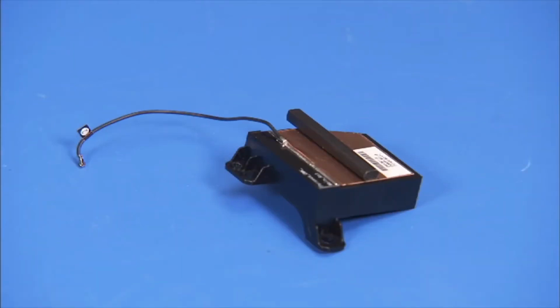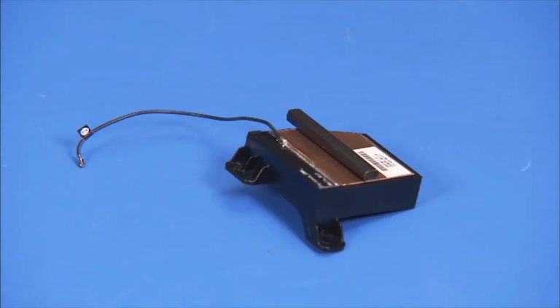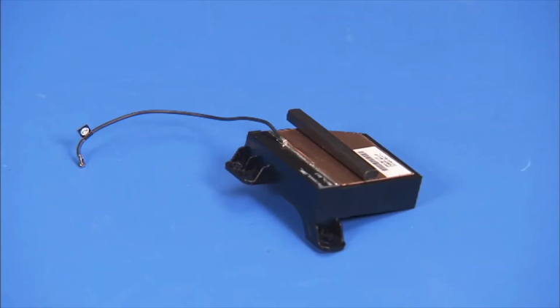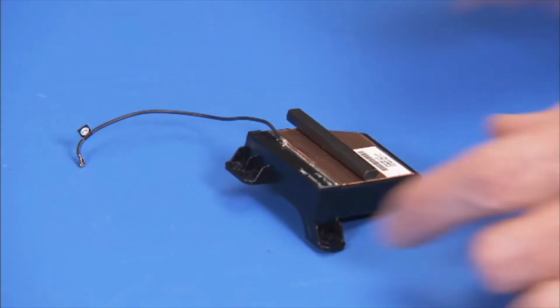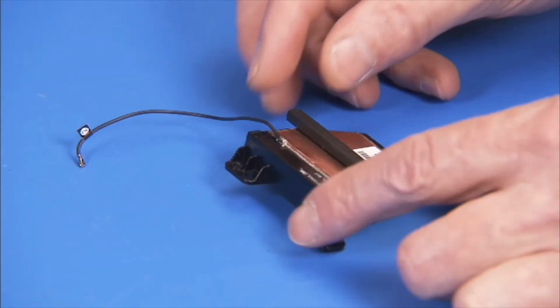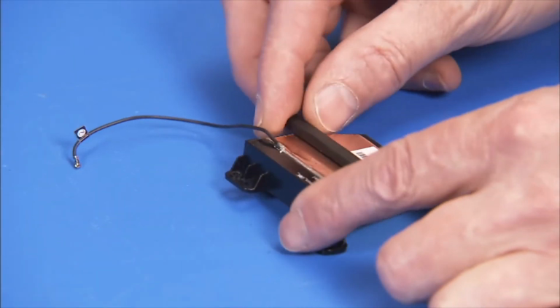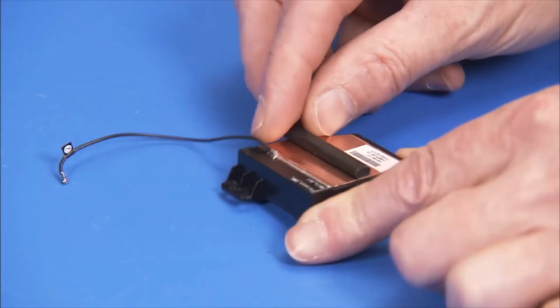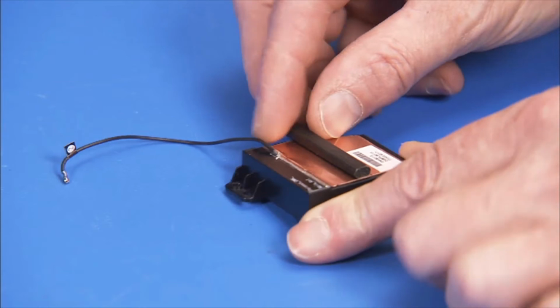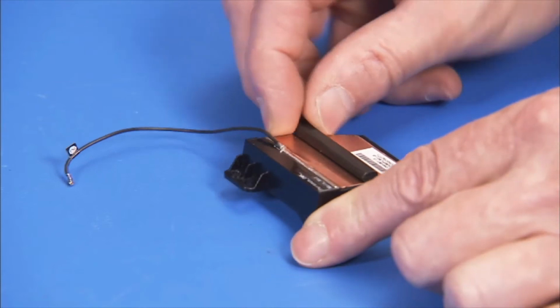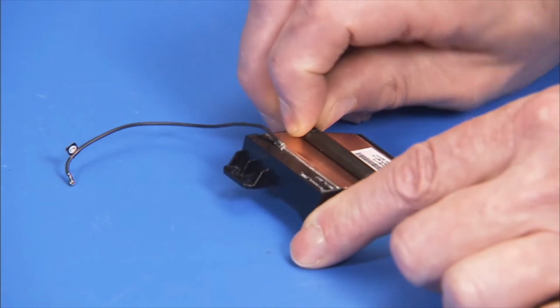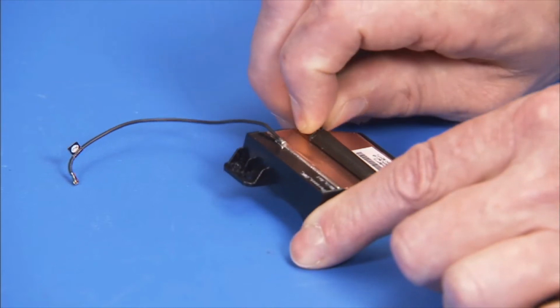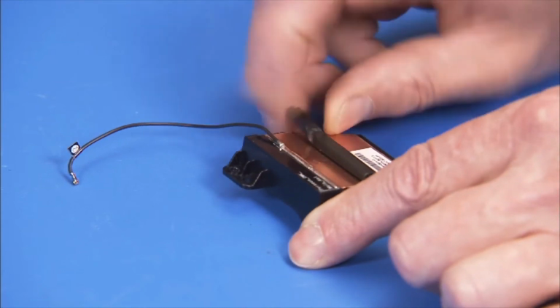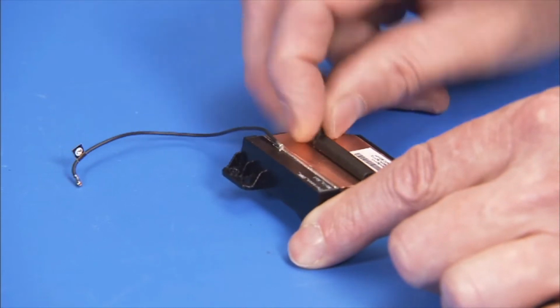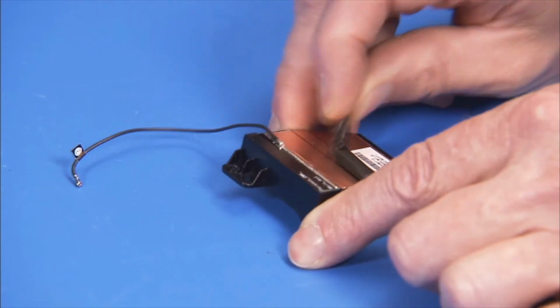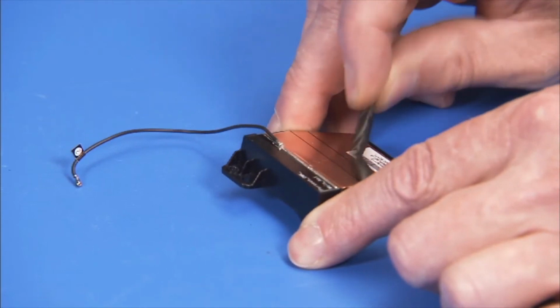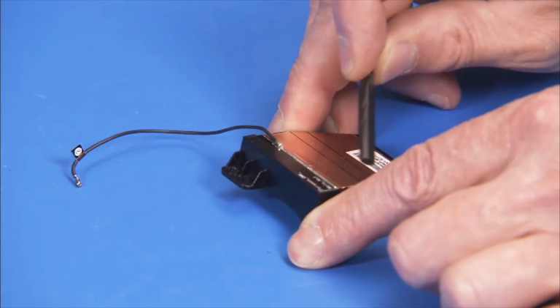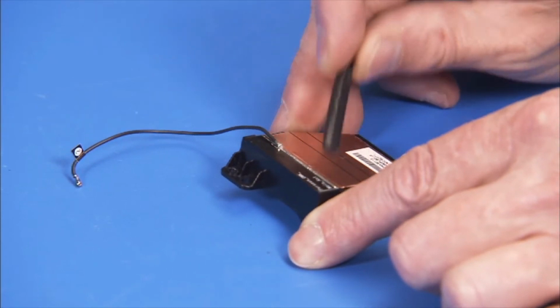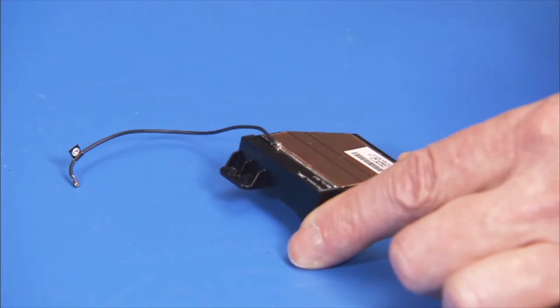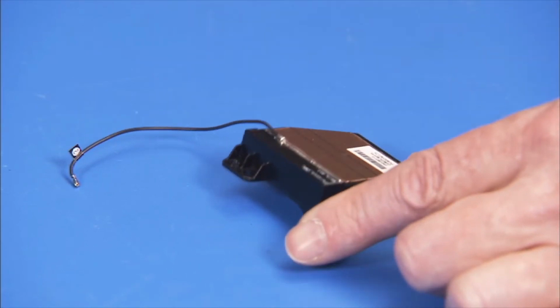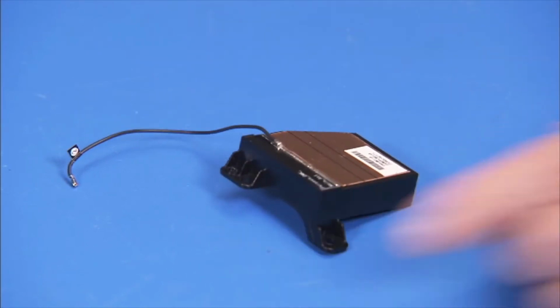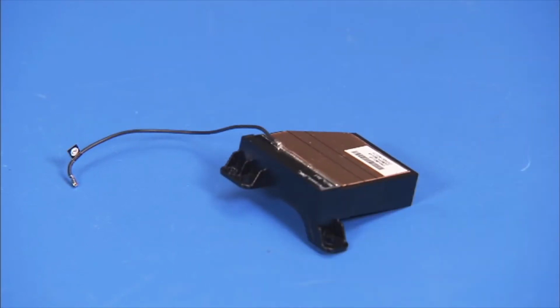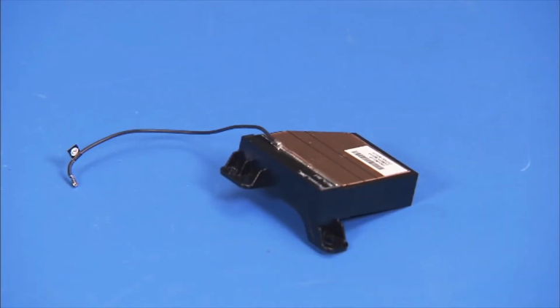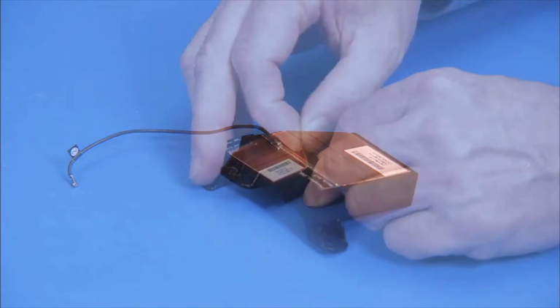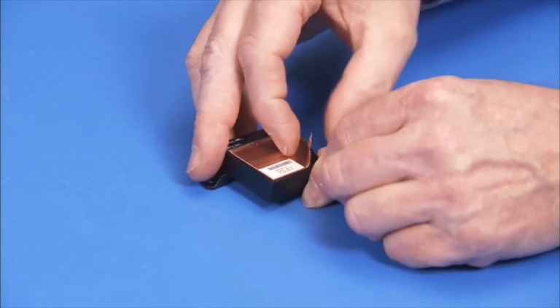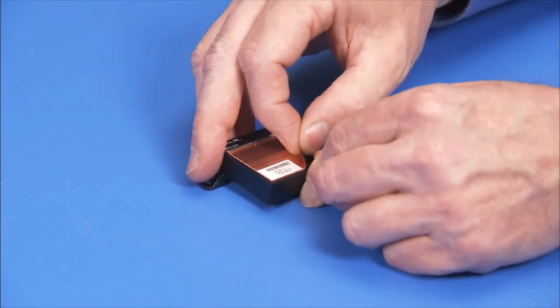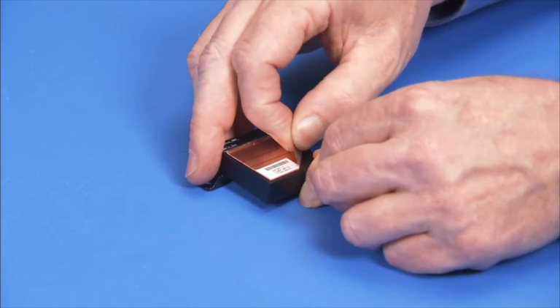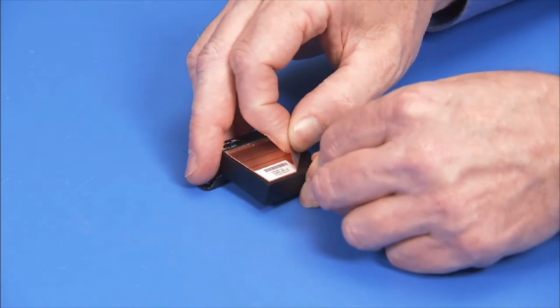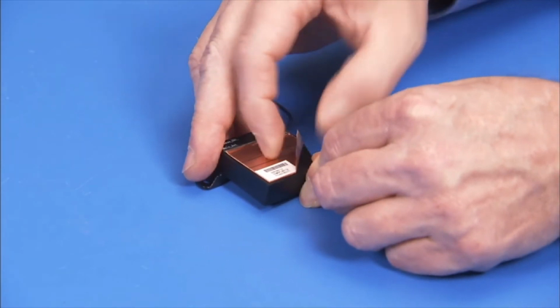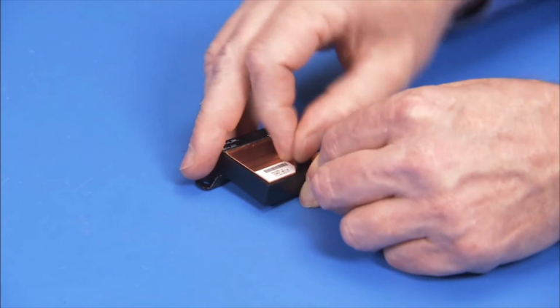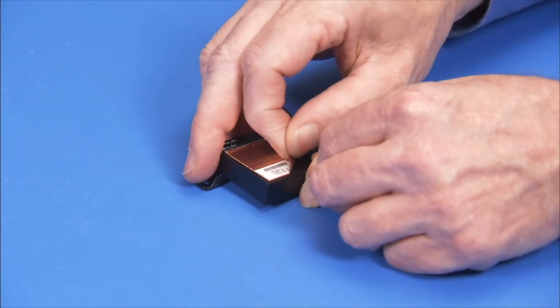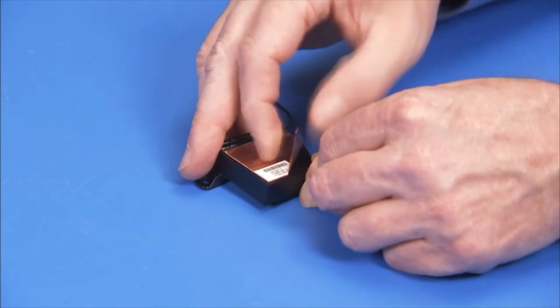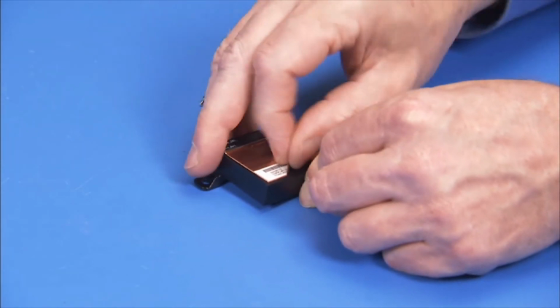If you are replacing the antenna, remove the foam gasket from the top of the antenna. Then pry the antenna and its foil tape off of its bracket.